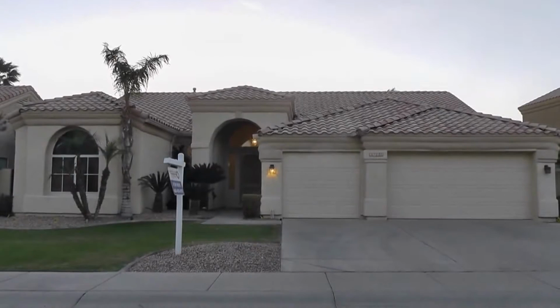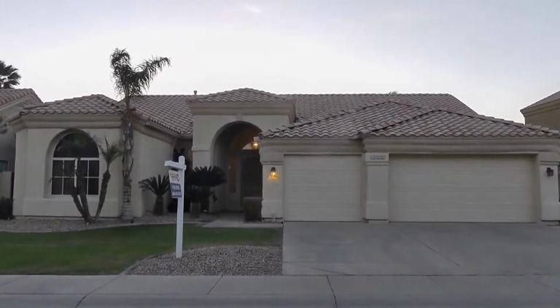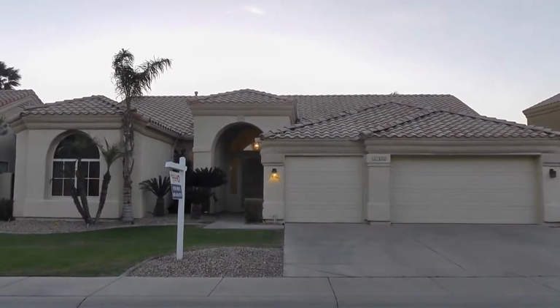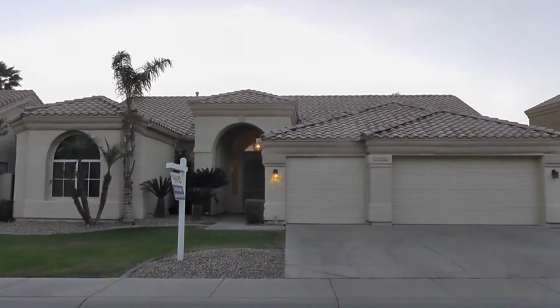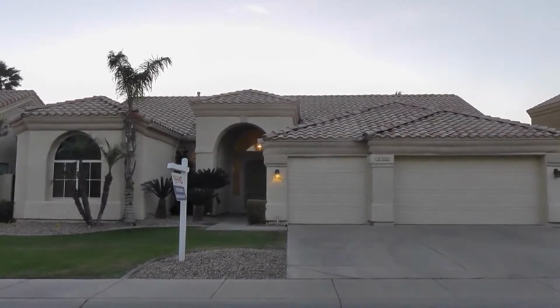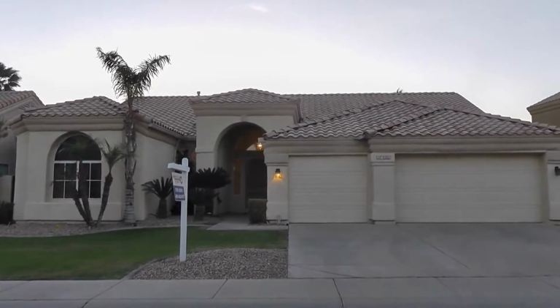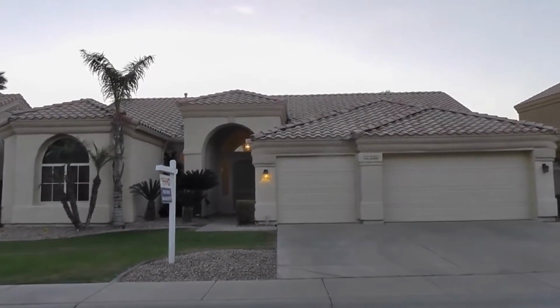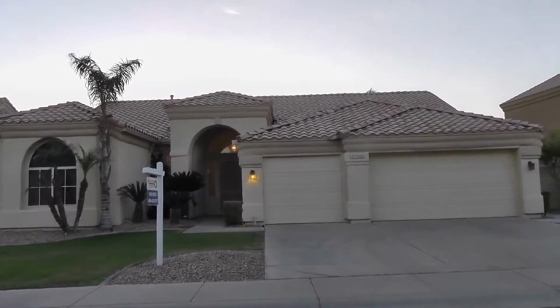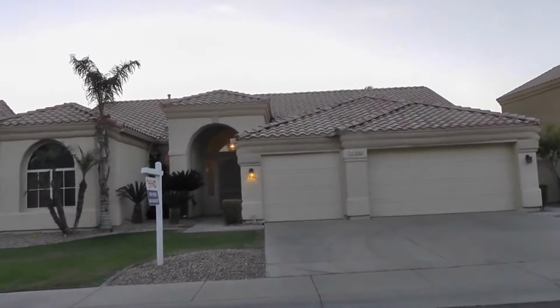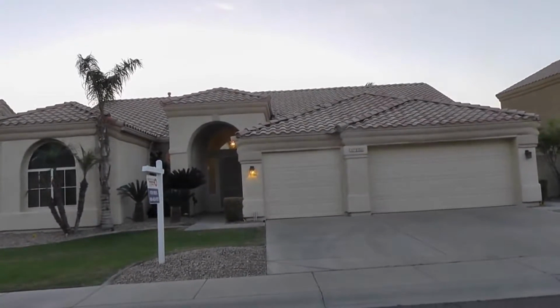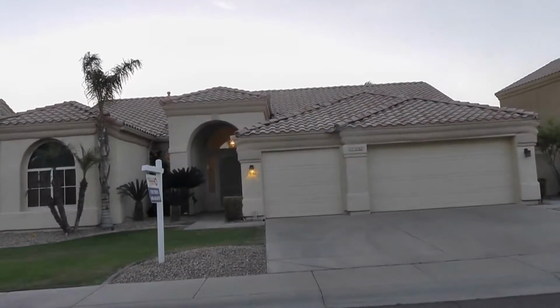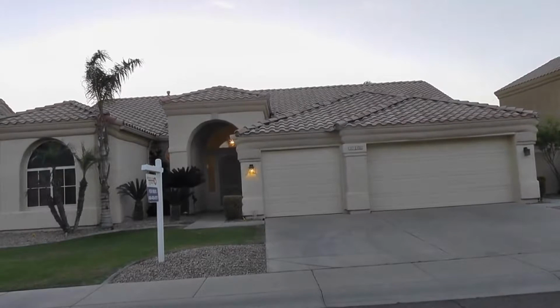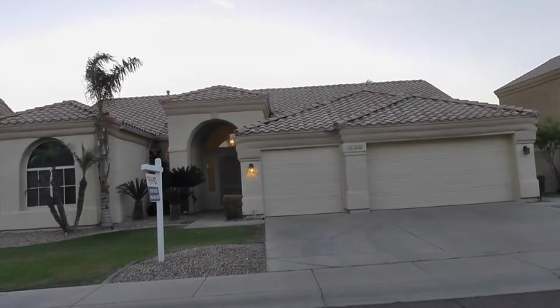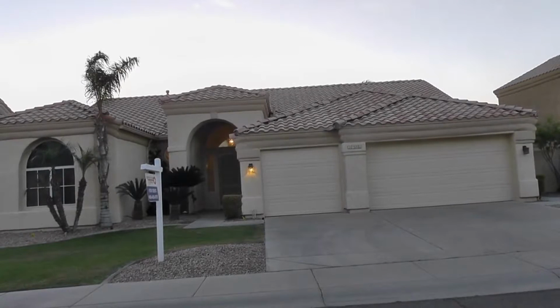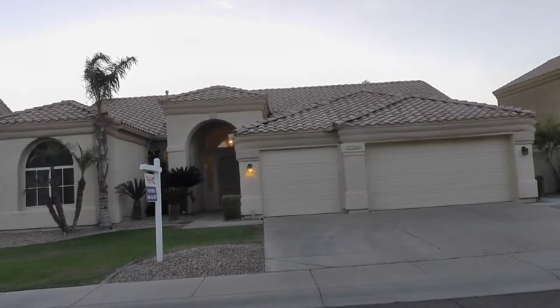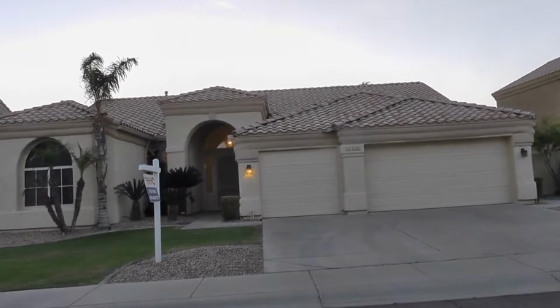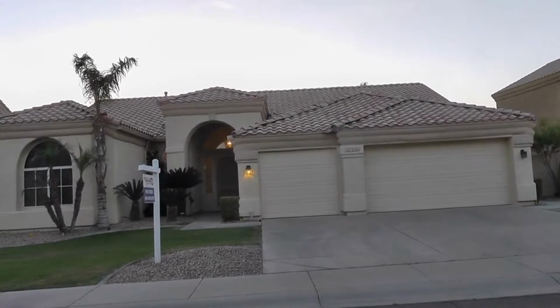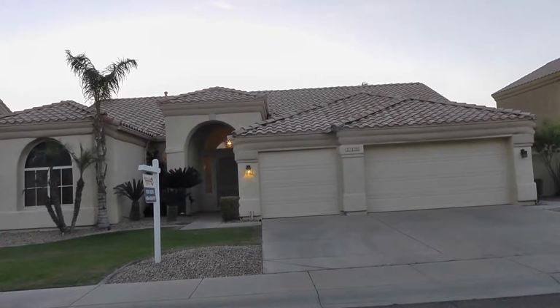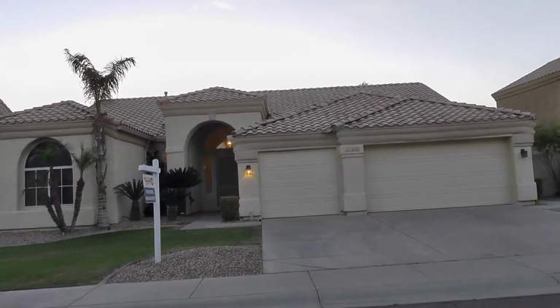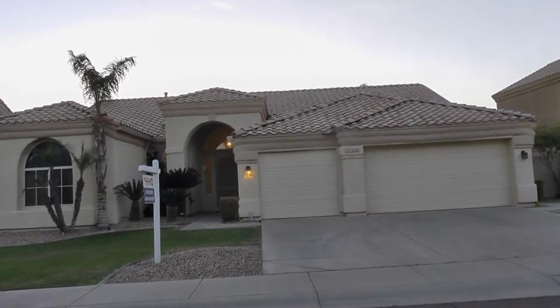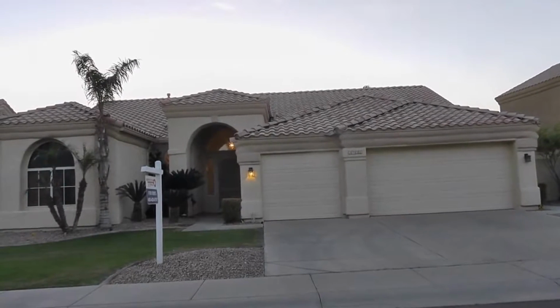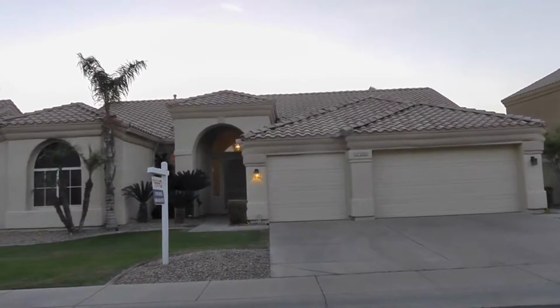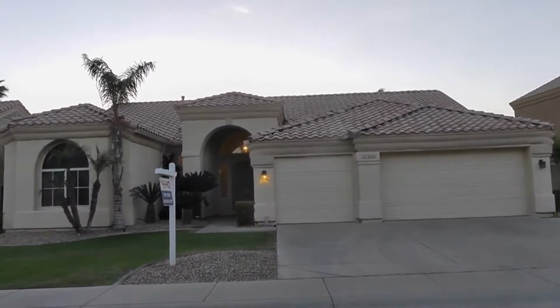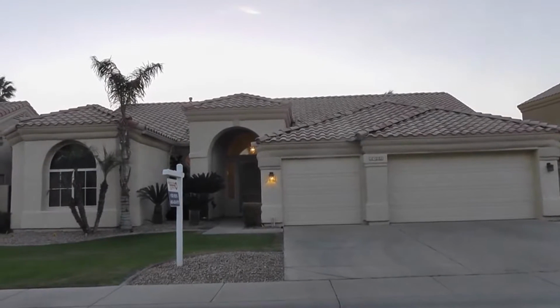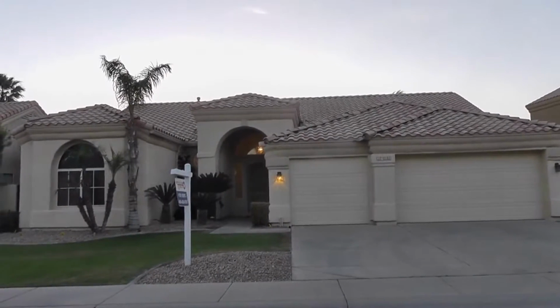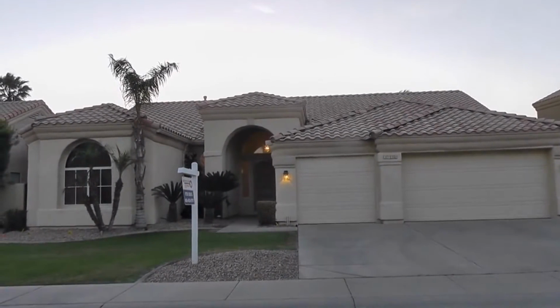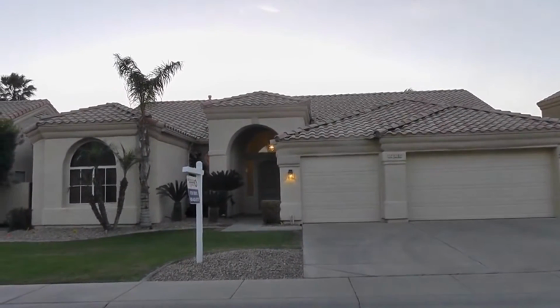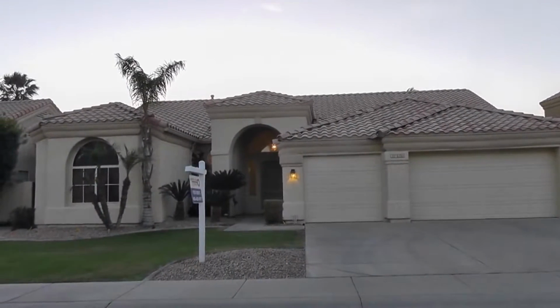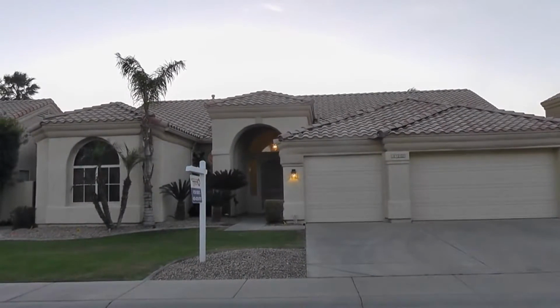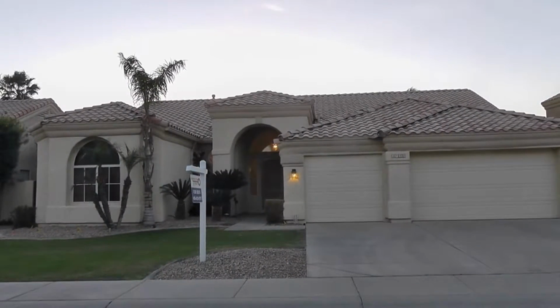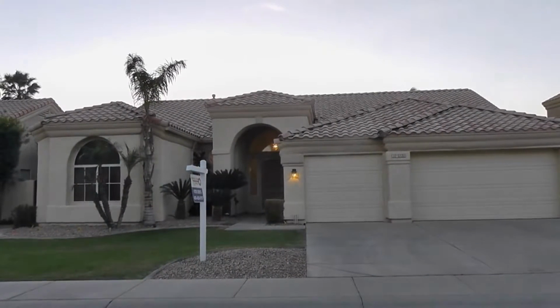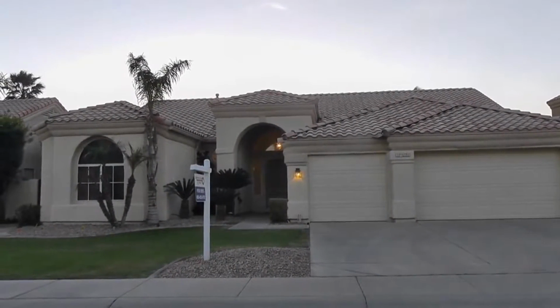This is David Swain with Service Star Realty, one of the best property management companies here in Phoenix. I was doing a quick video on a beautiful property here in Chandler at 3150 South Greythorne.